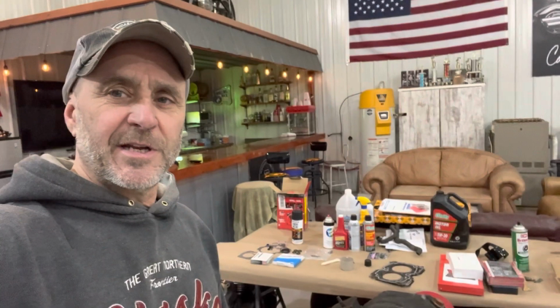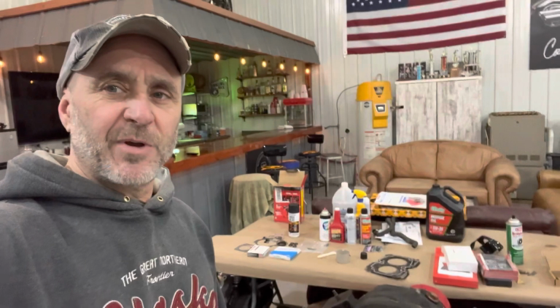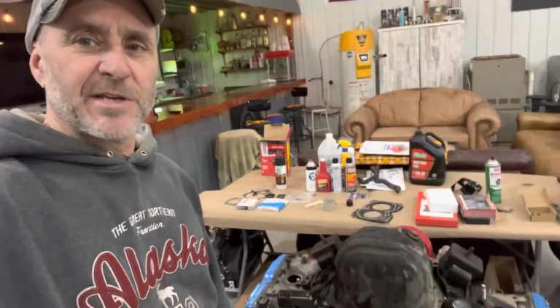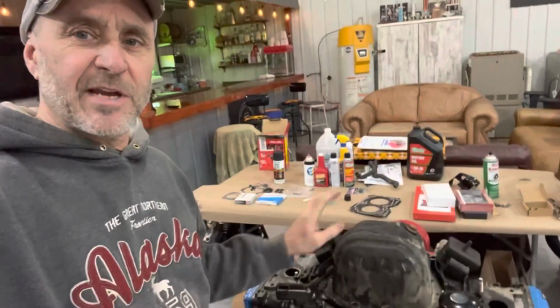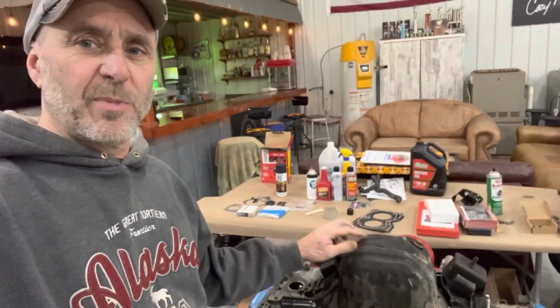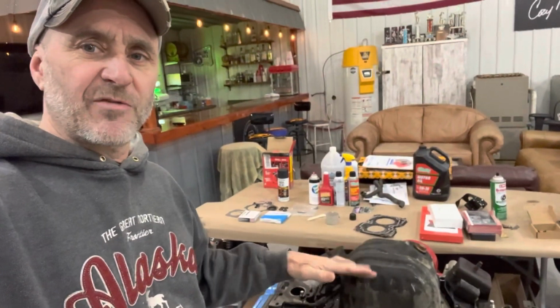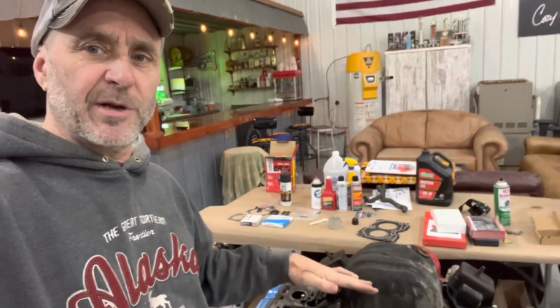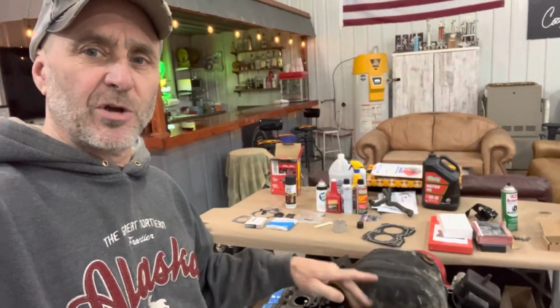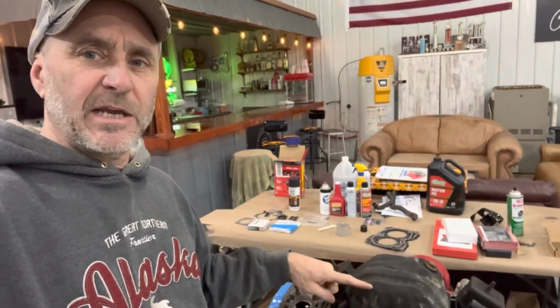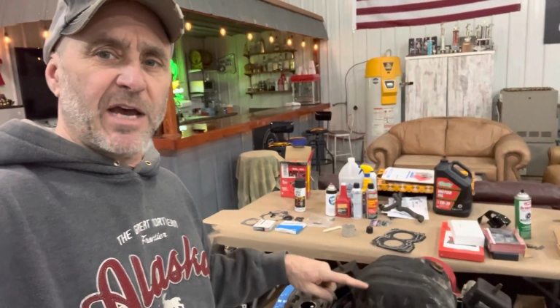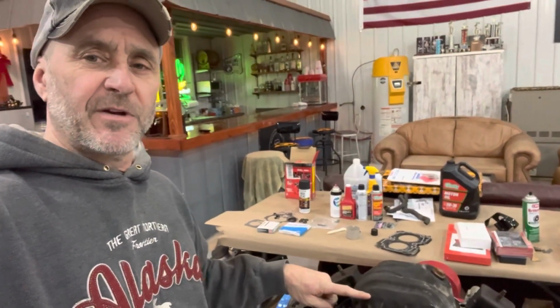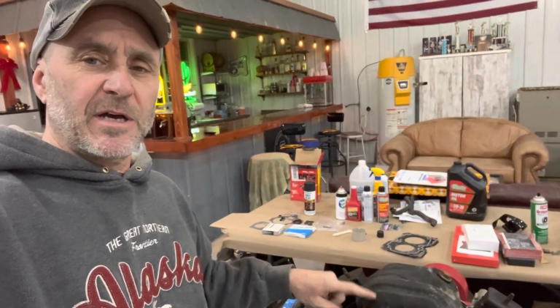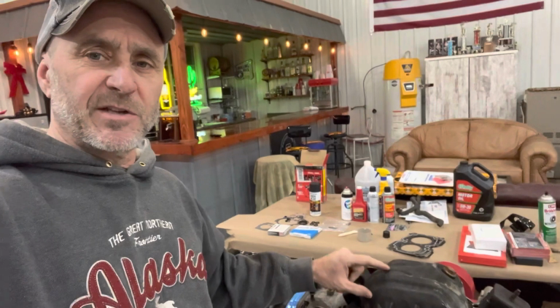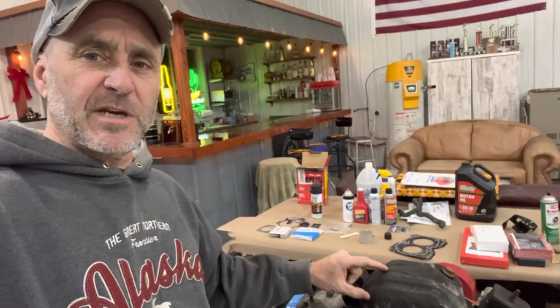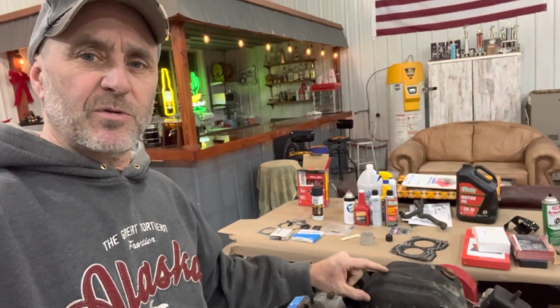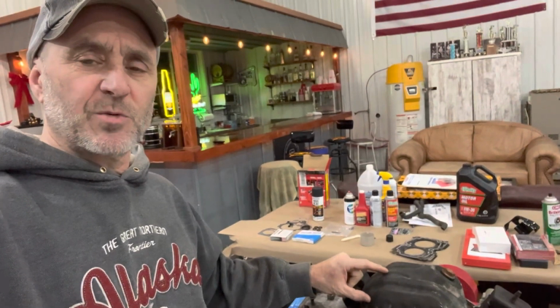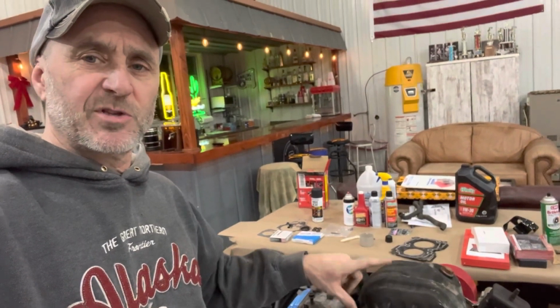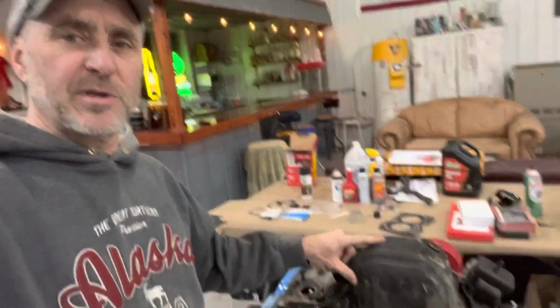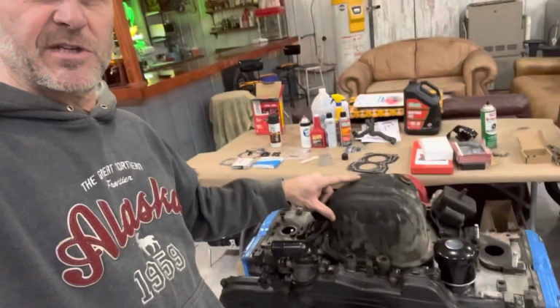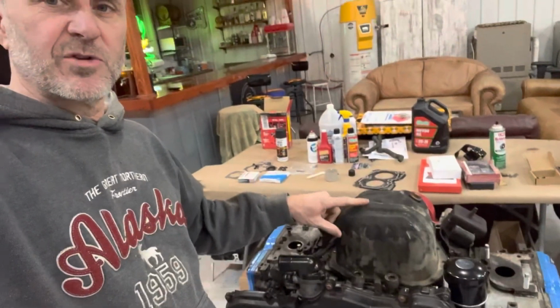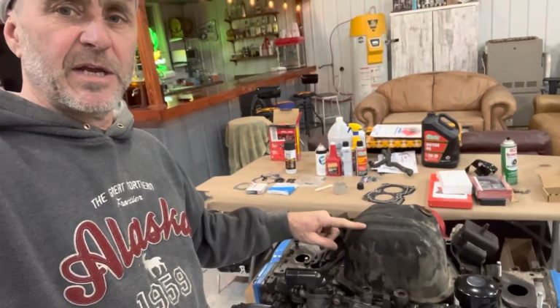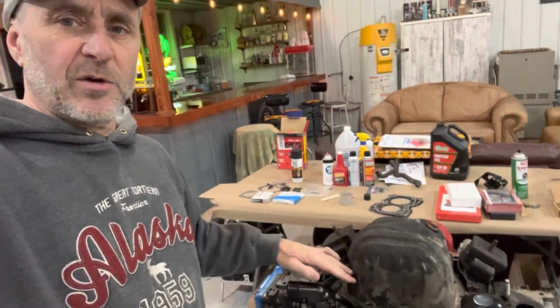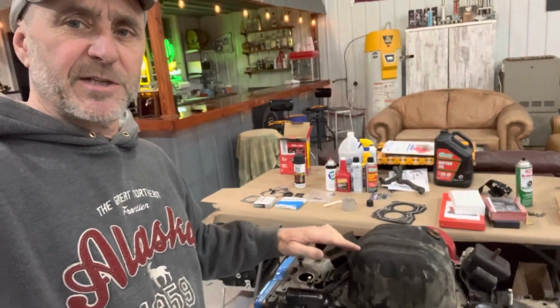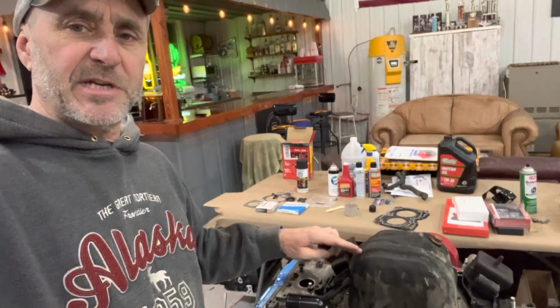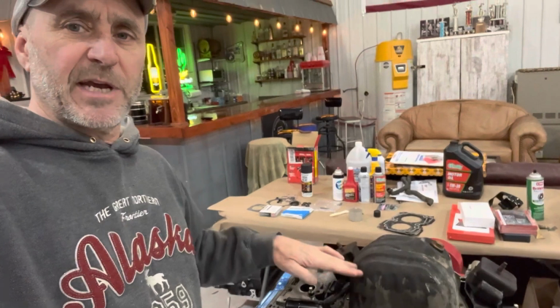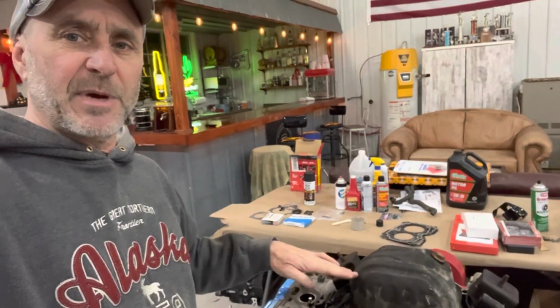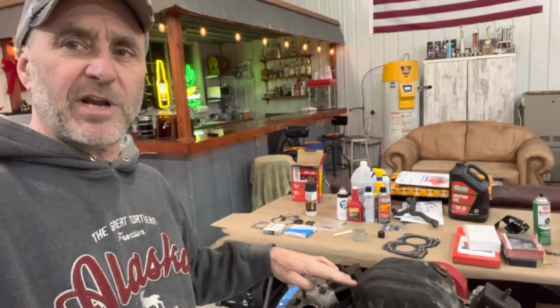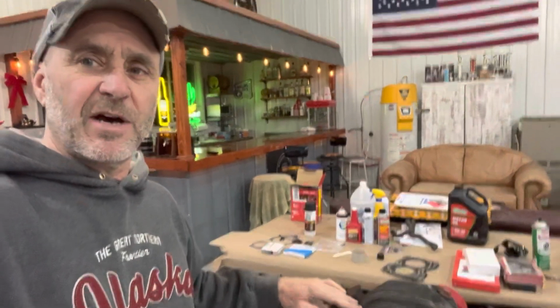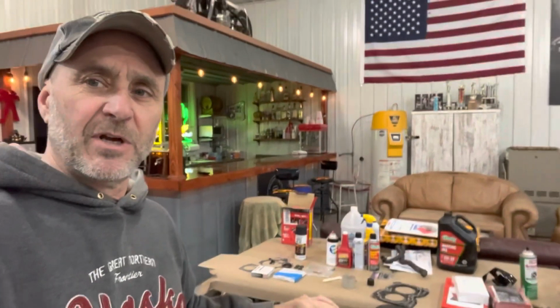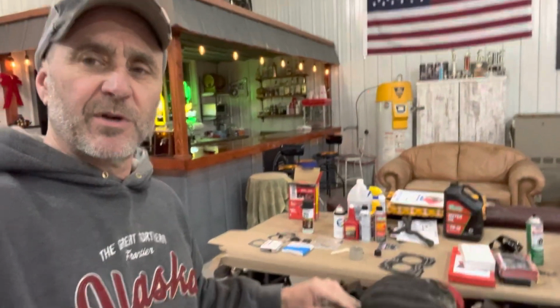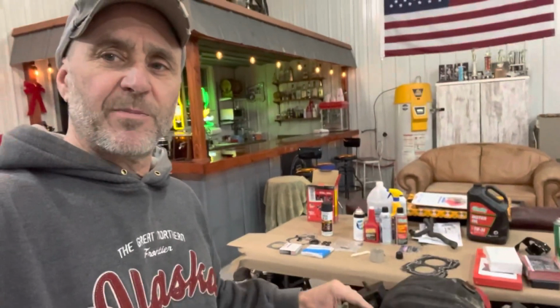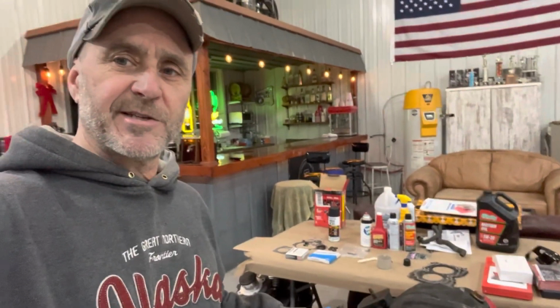Next step is I've got to take the oil pan off and shorten it about an inch and a half. On these VW swaps — Subaru engines into a Volkswagen — the oil pan is pretty deep so you've got to cut it about an inch and a half off. We're going to go through that process here.